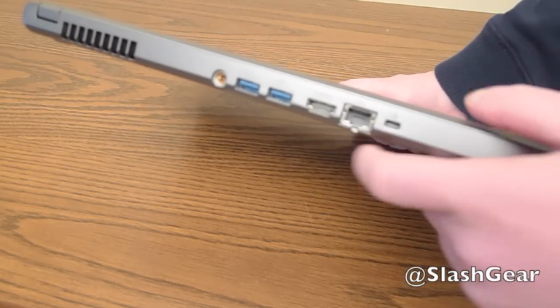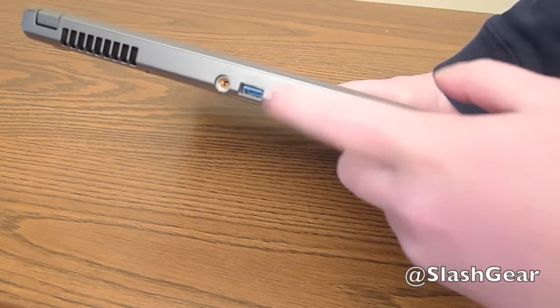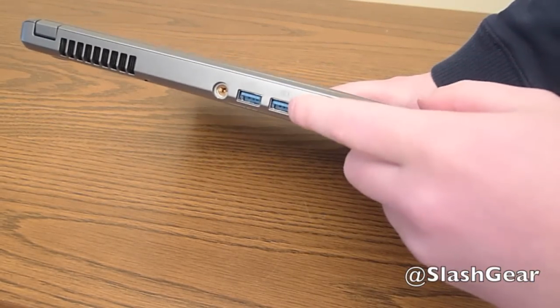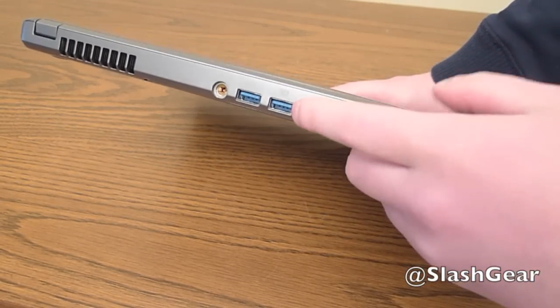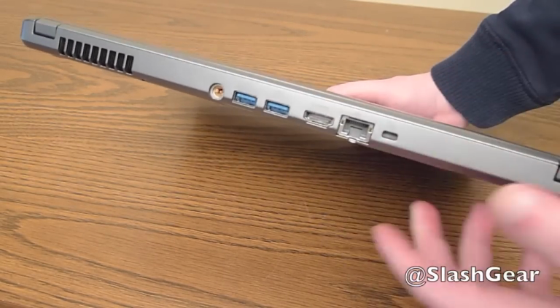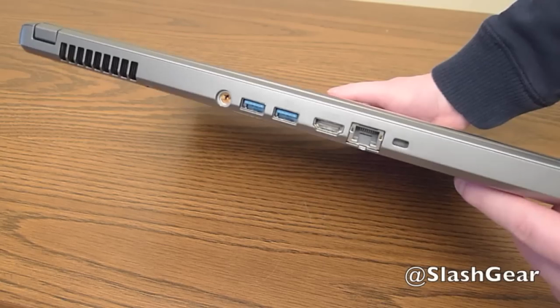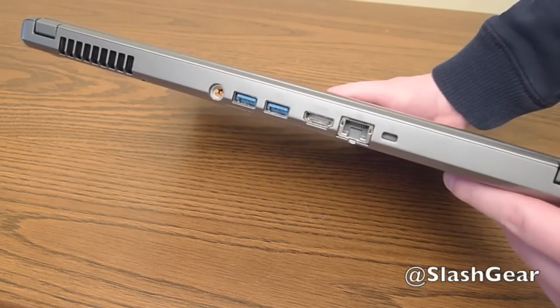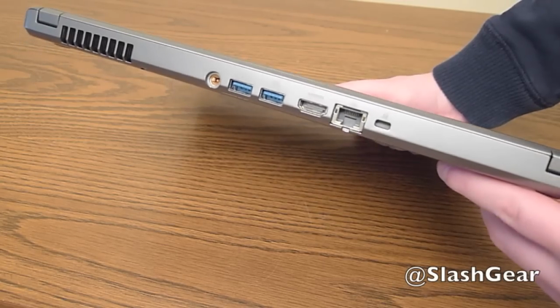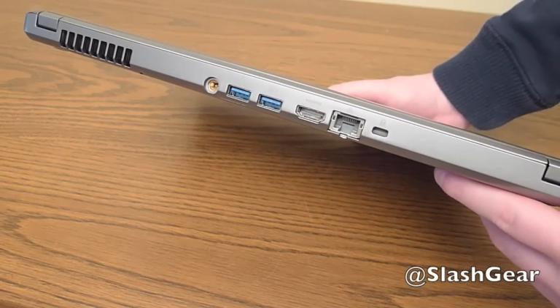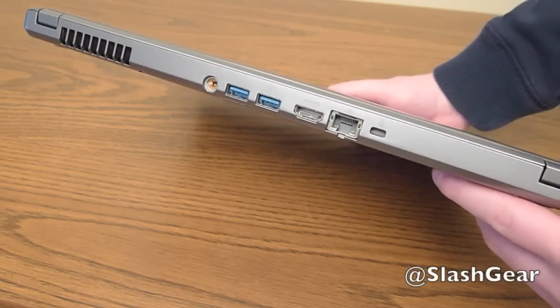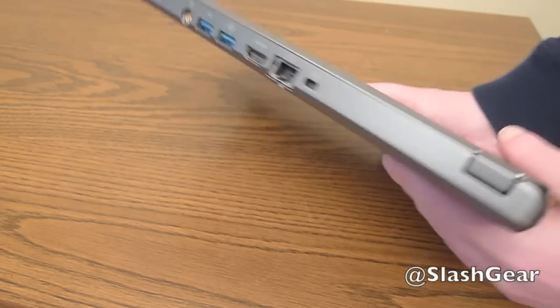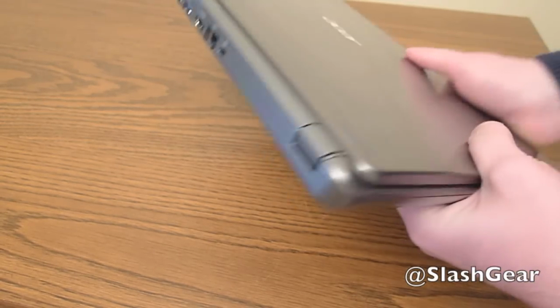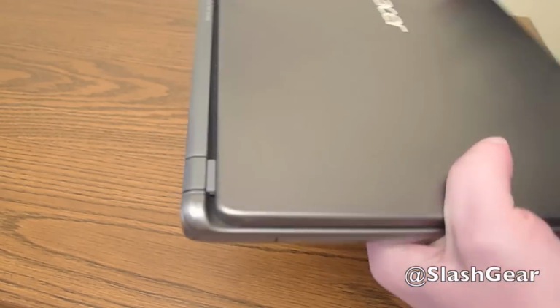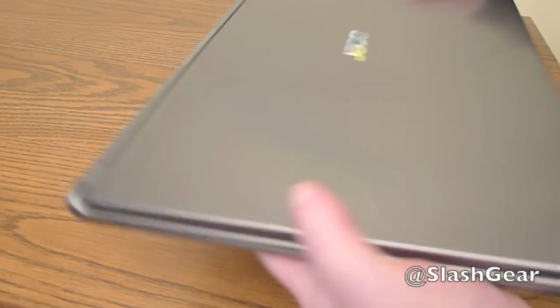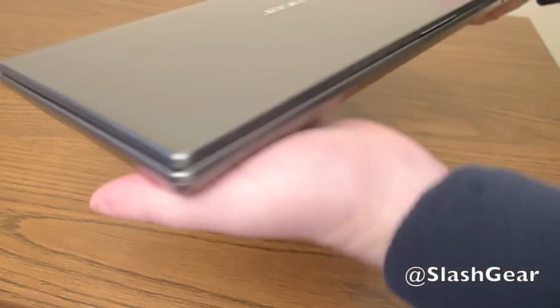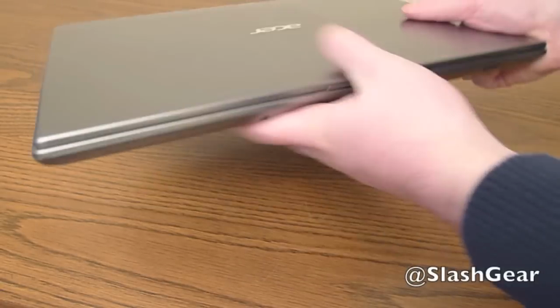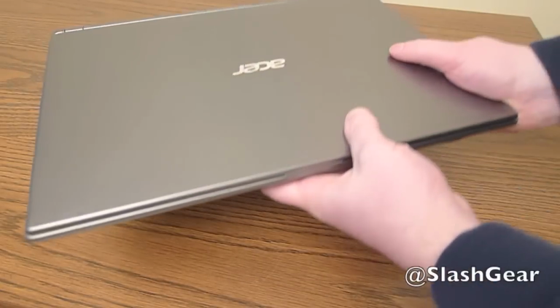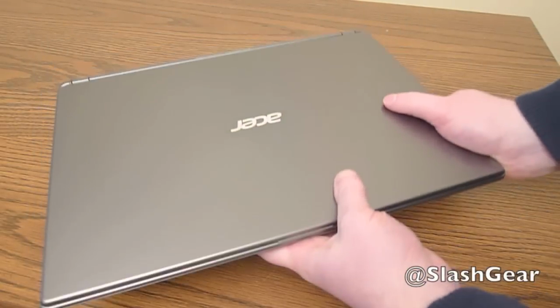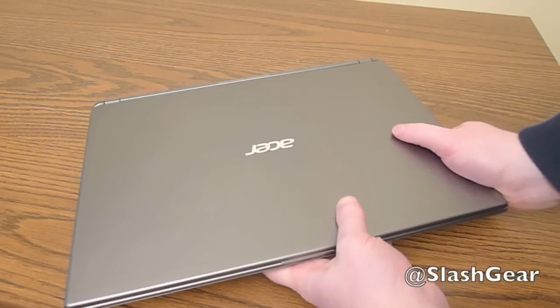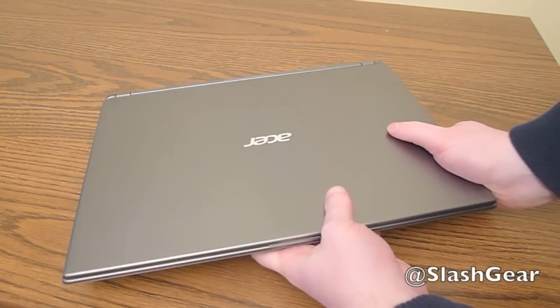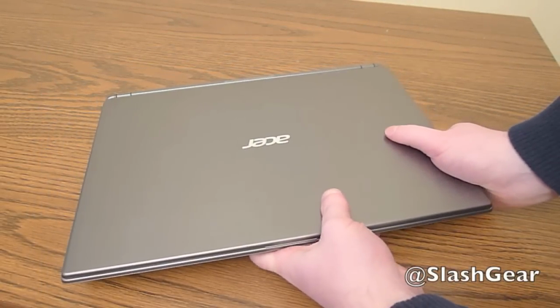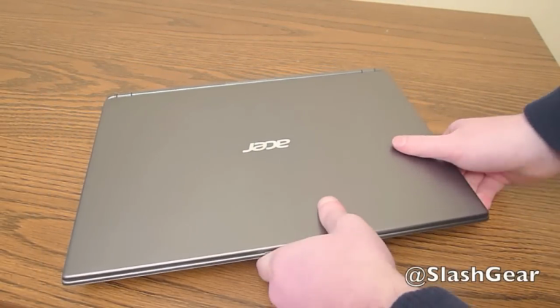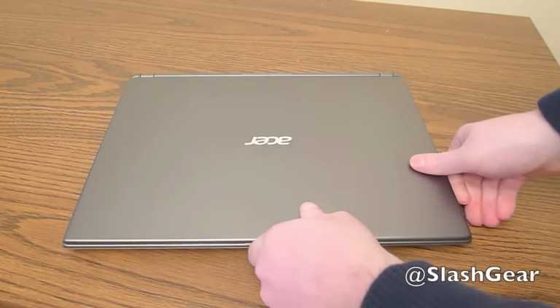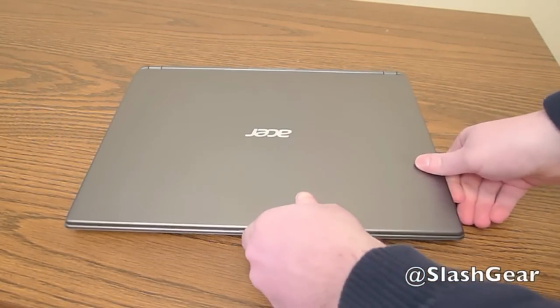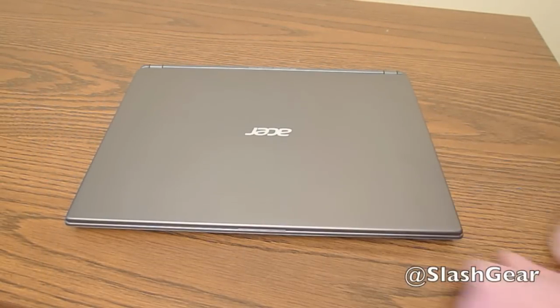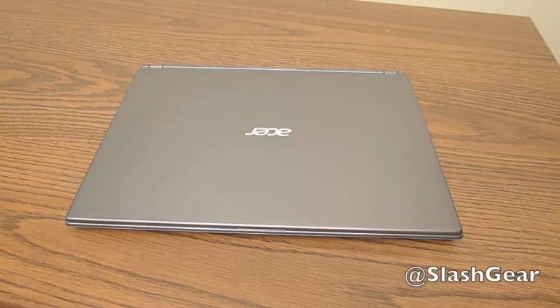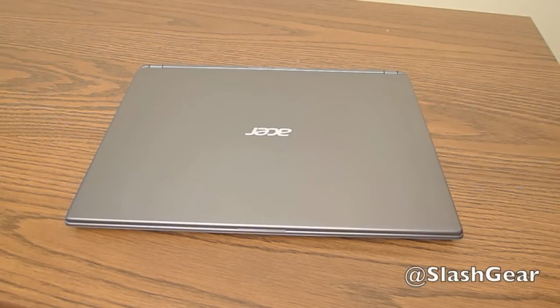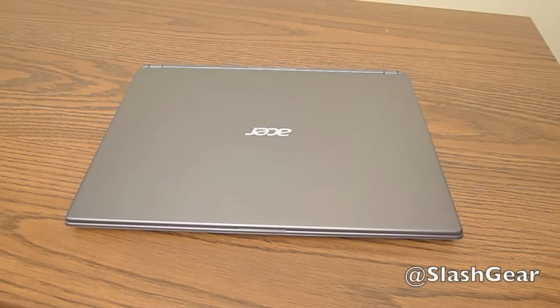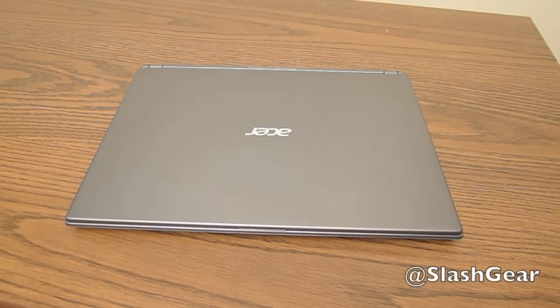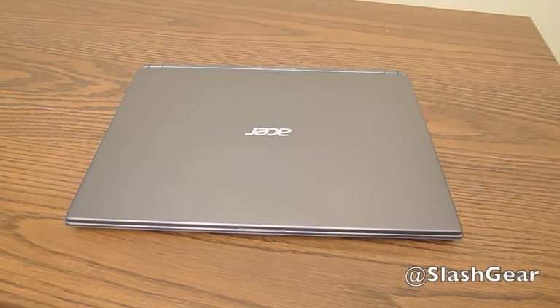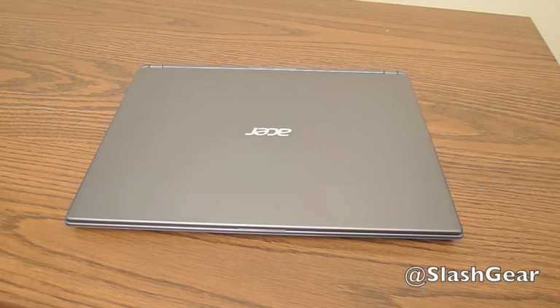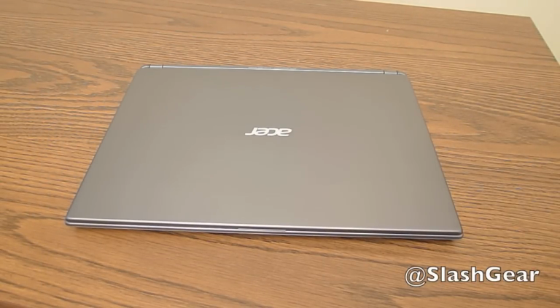As far as USB goes, it's kind of a pain if you need to plug in a flash drive or something, since the ports are on the back. But that is the outside of the Aspire M Touch.